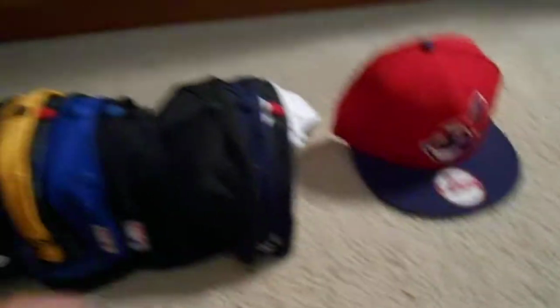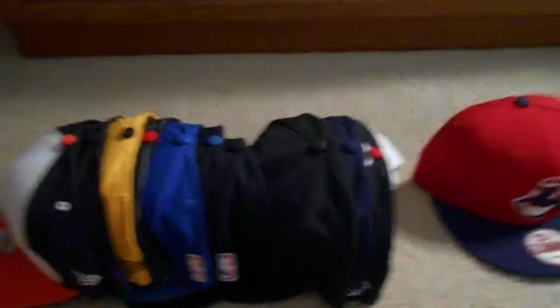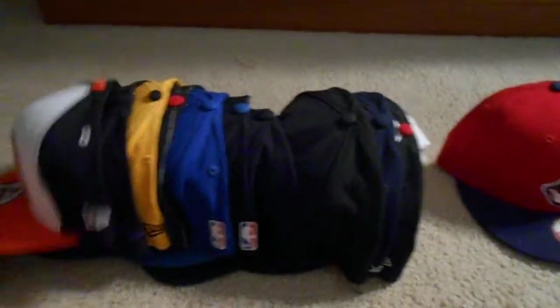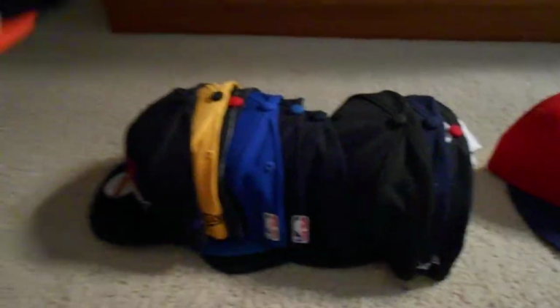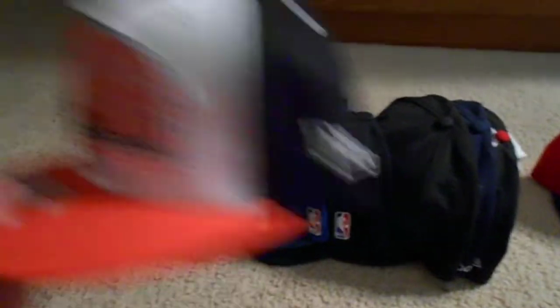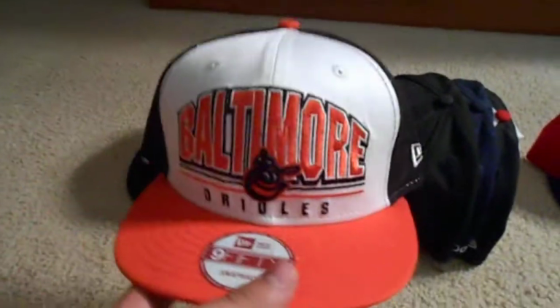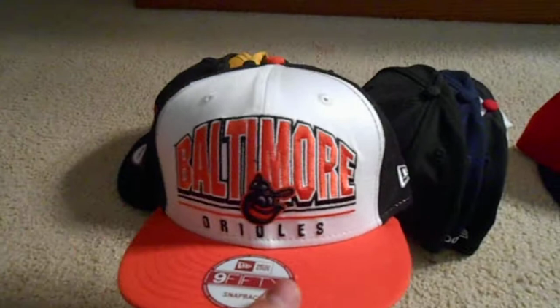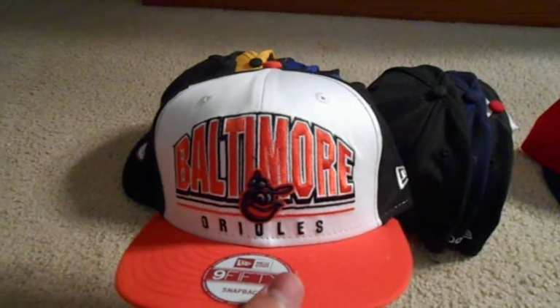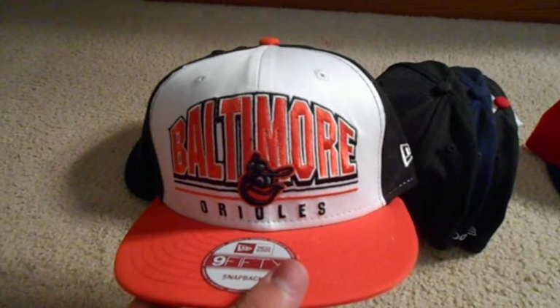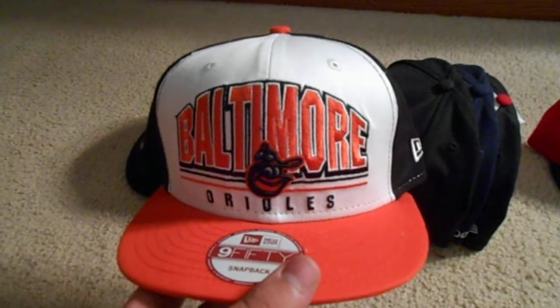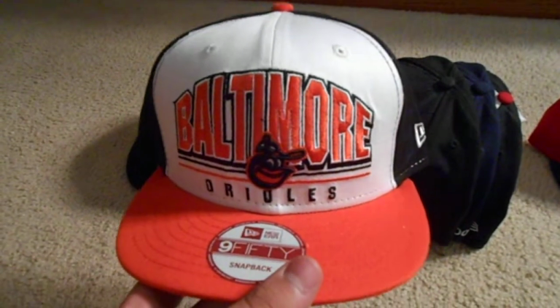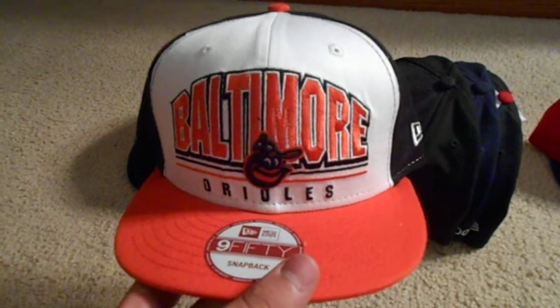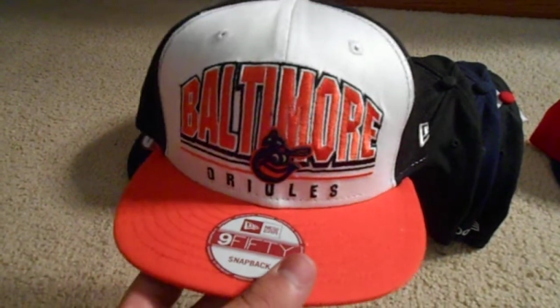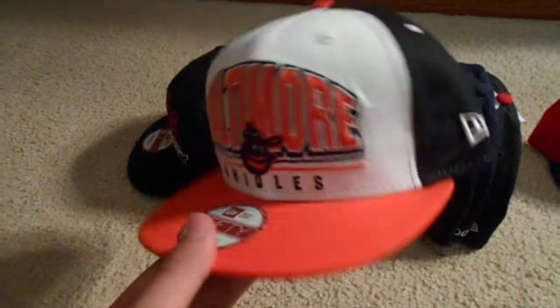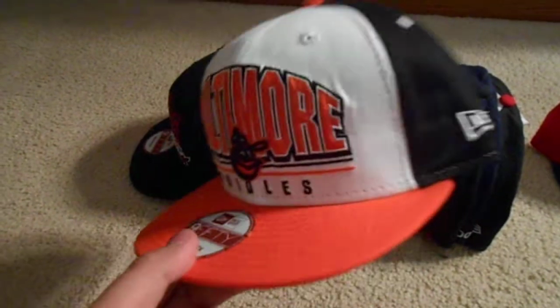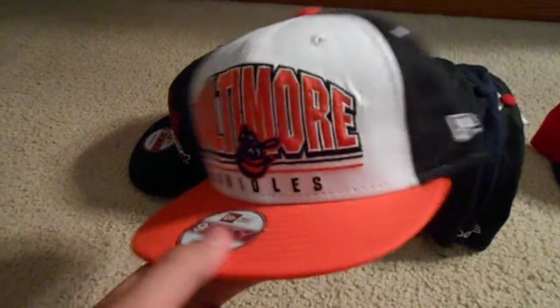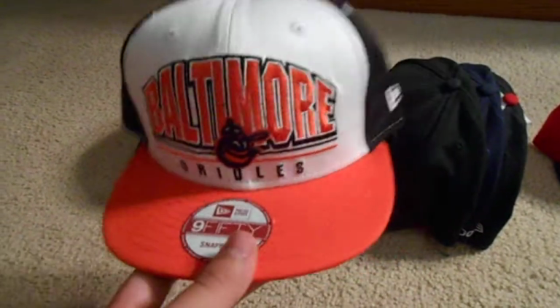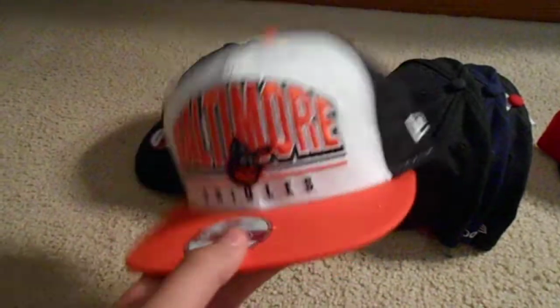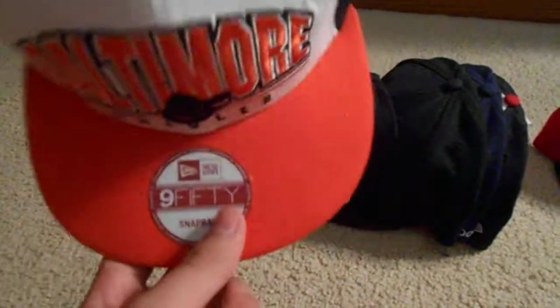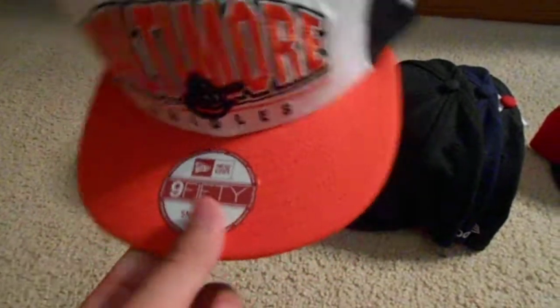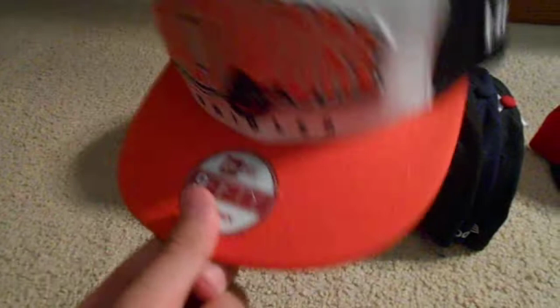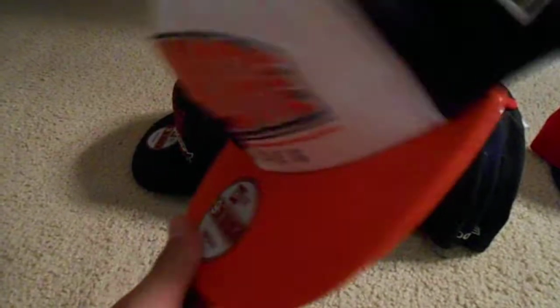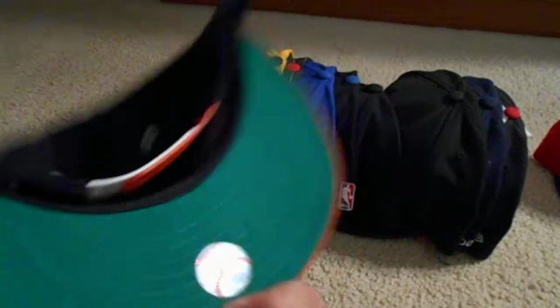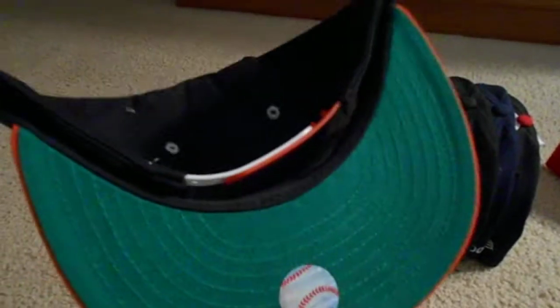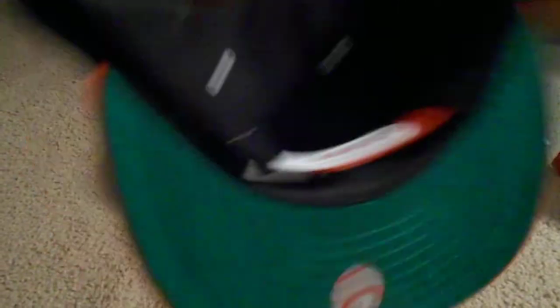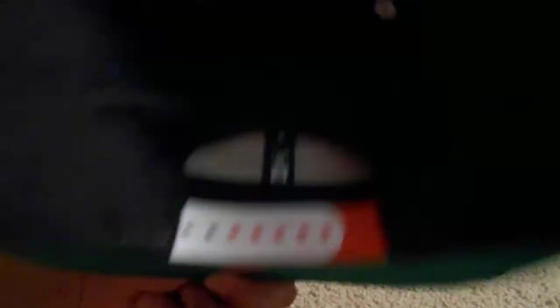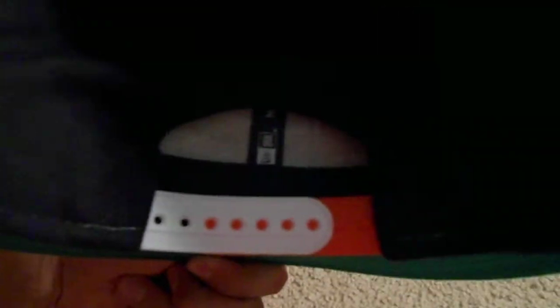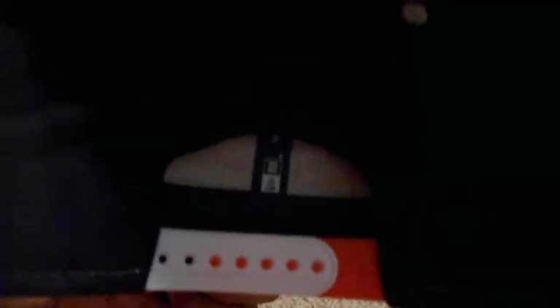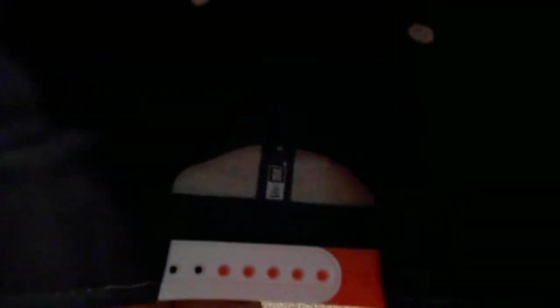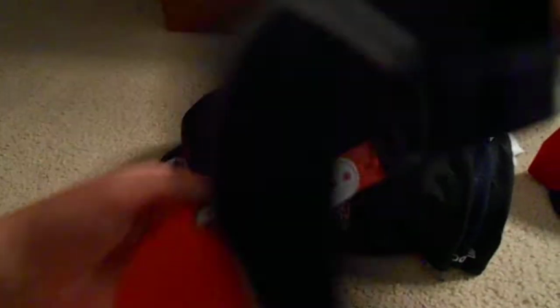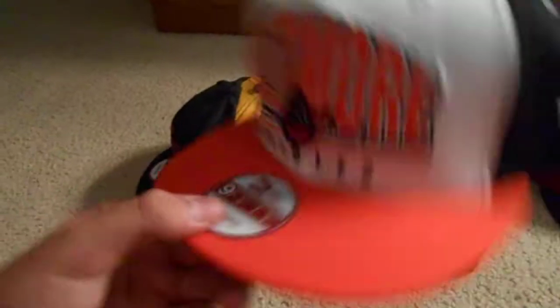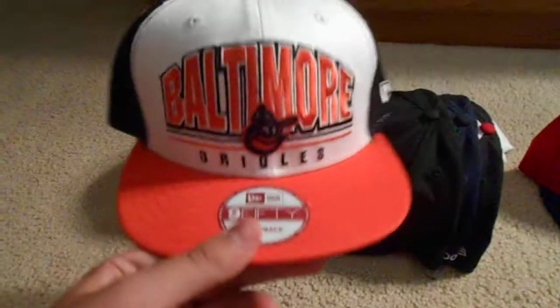Next, Baltimore Orioles snapback, another one I got from 40caps.com. Orange top rim, green under, and a white and orange snap. That's pretty cool.